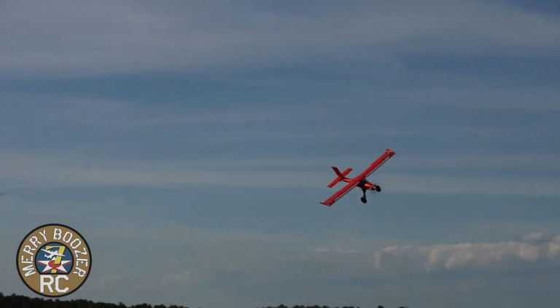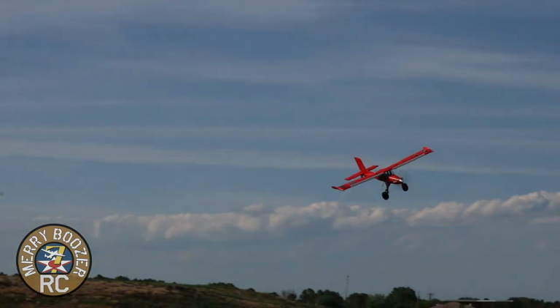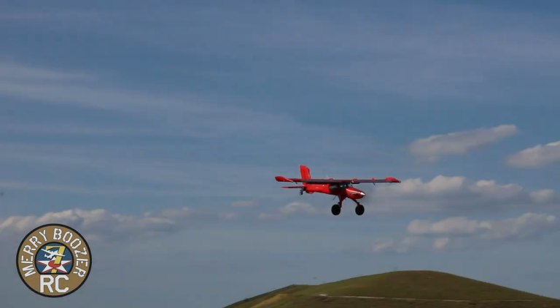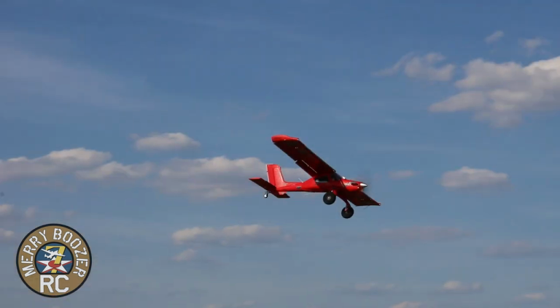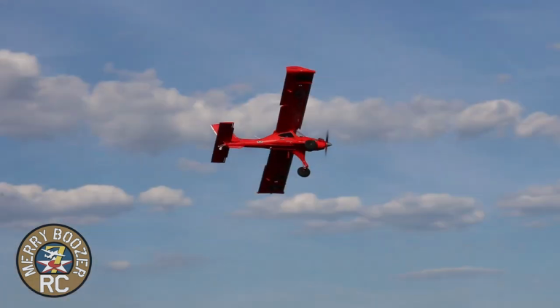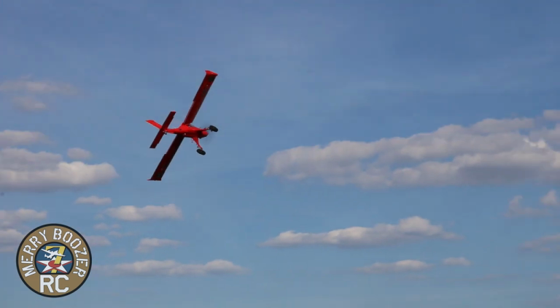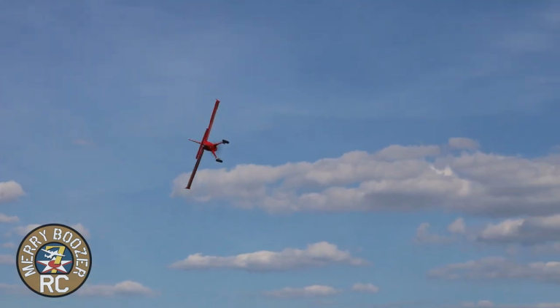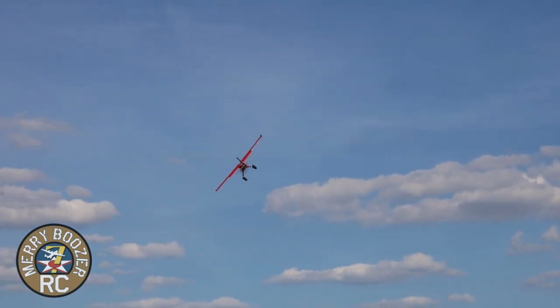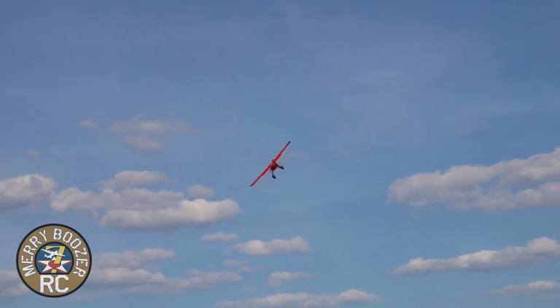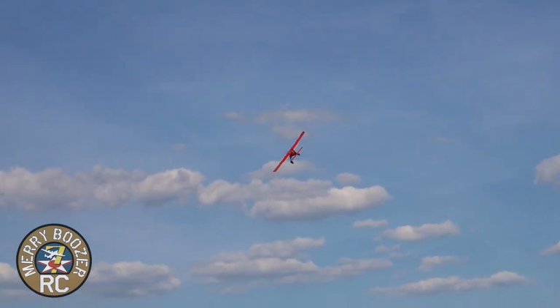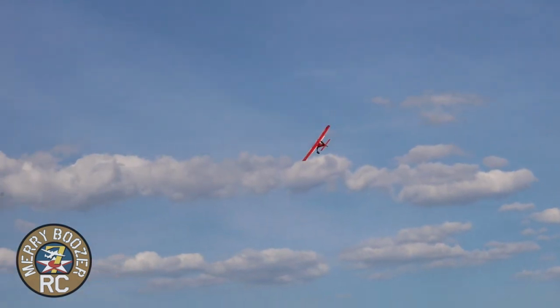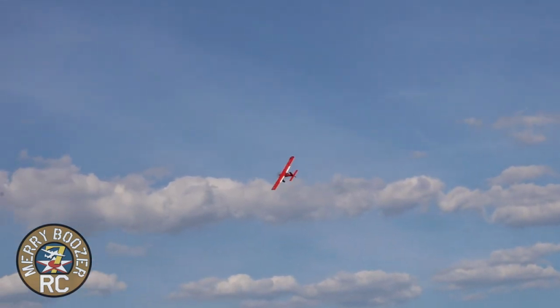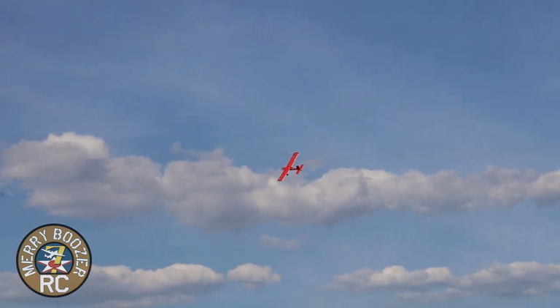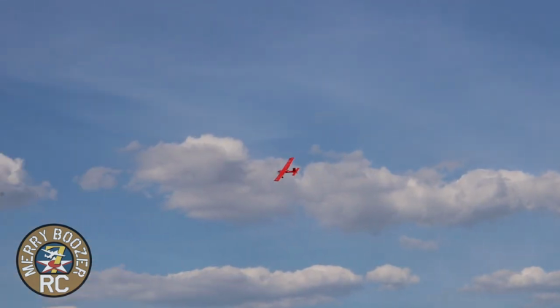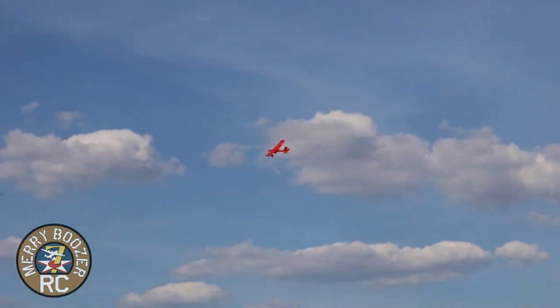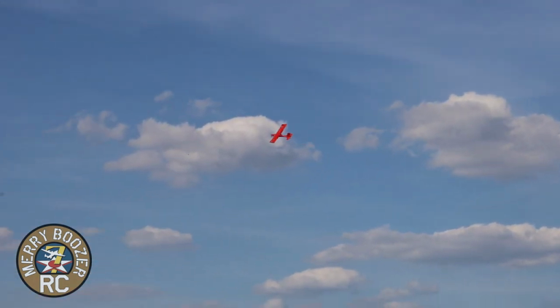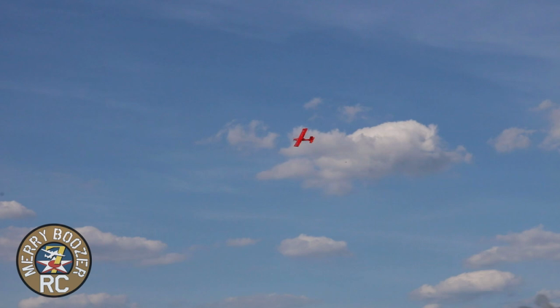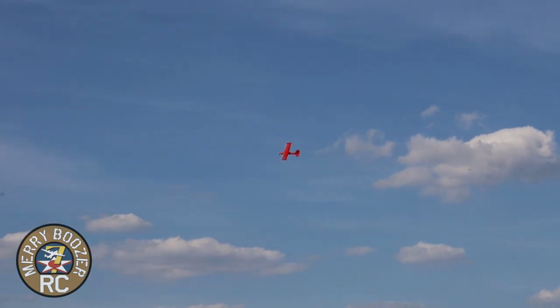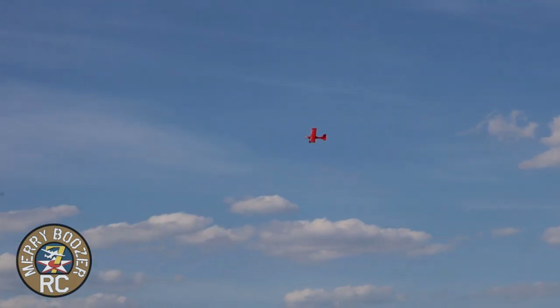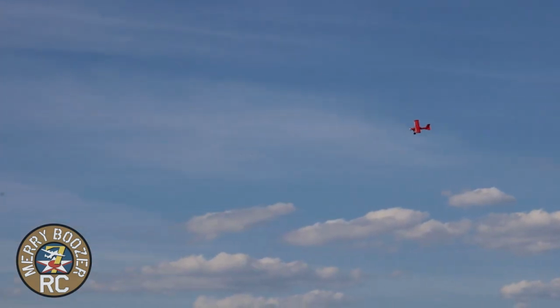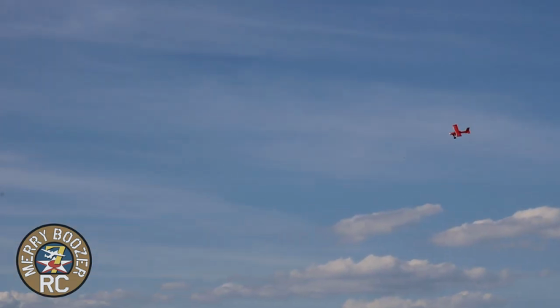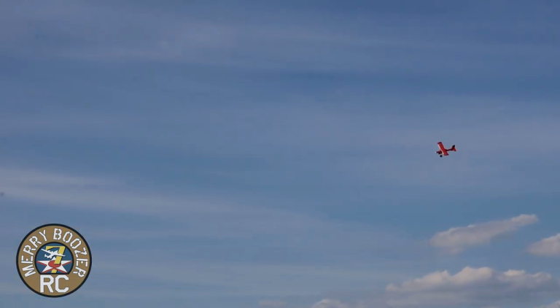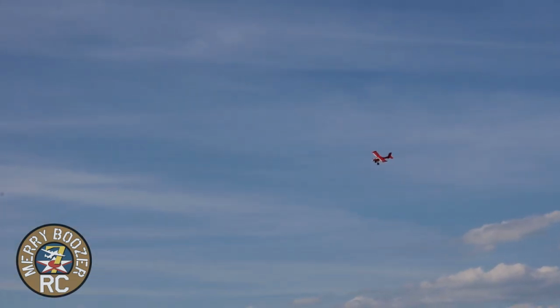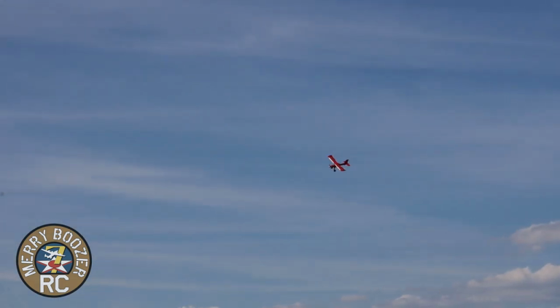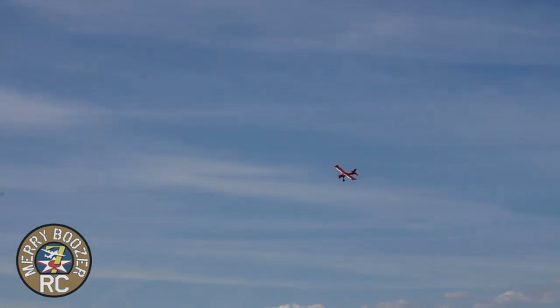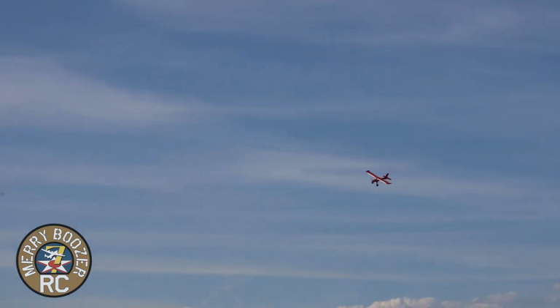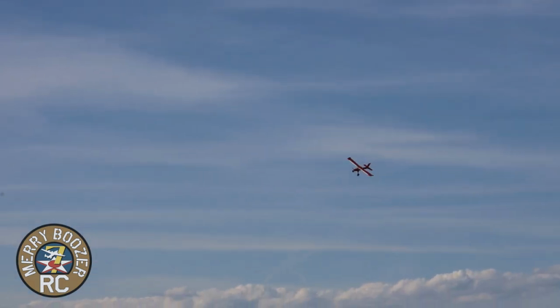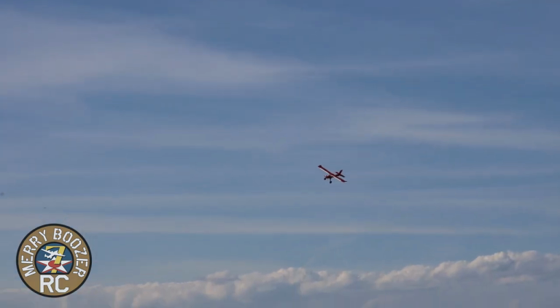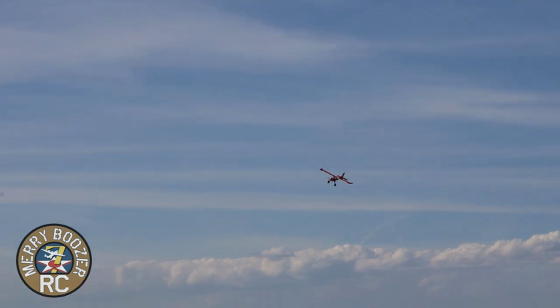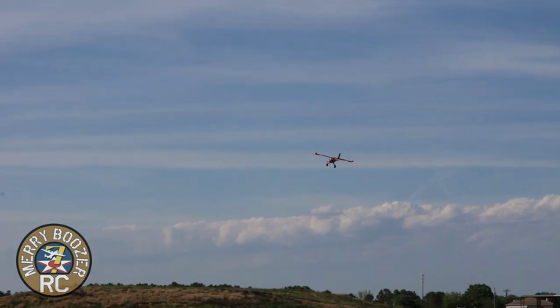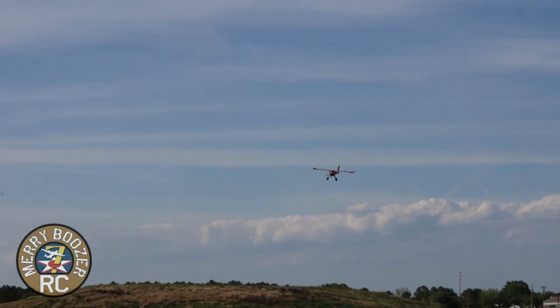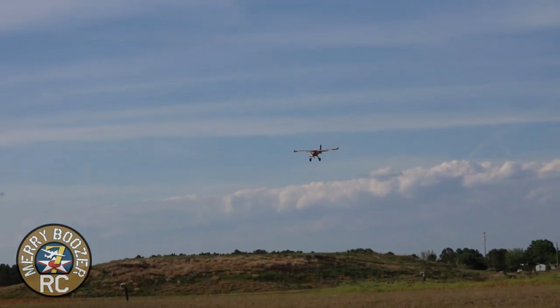Tell you what, guys, it is a lot of fun. I wish the wind would cooperate with me right now. It's kind of coming and going and stopping and left and right. But you know what? With the Draco, you don't have to worry as much about the wind.